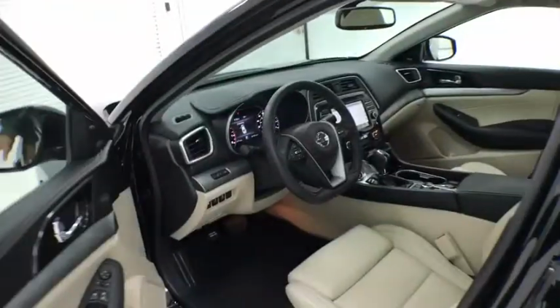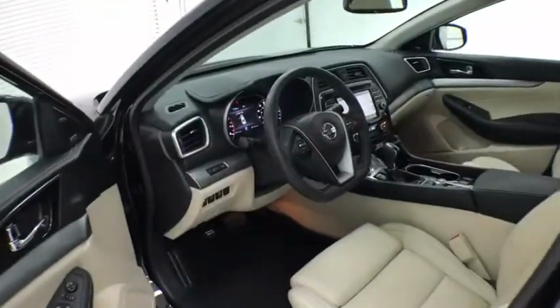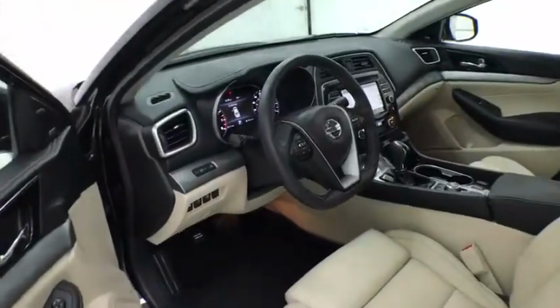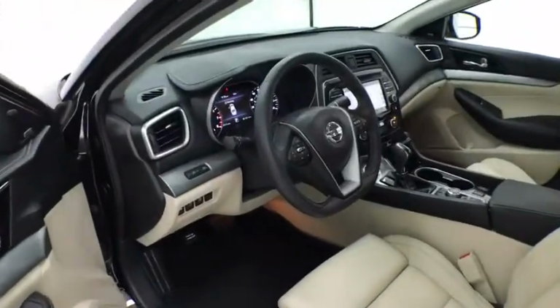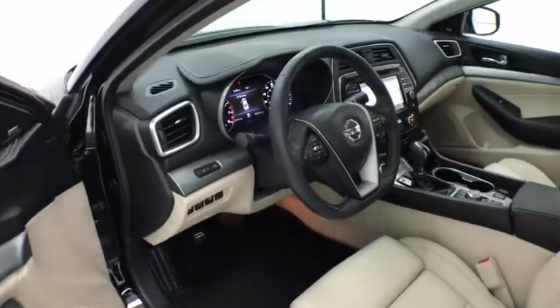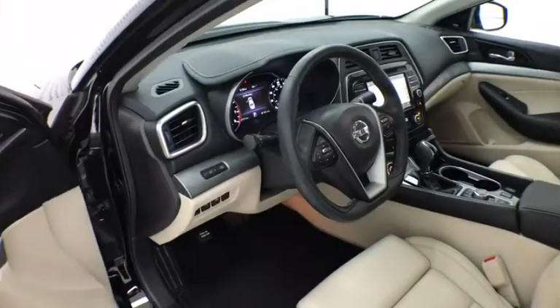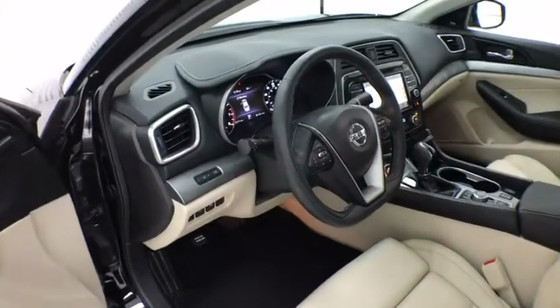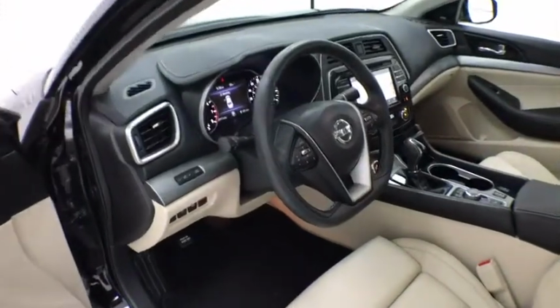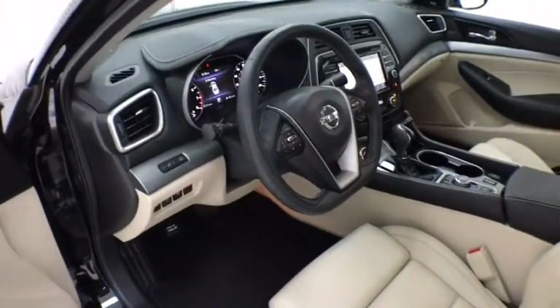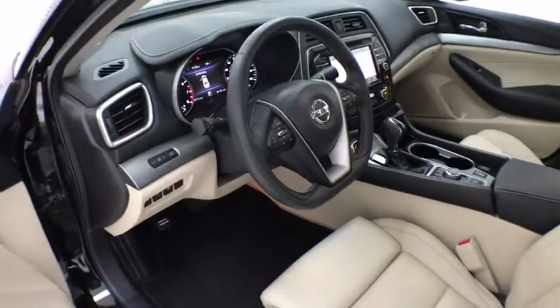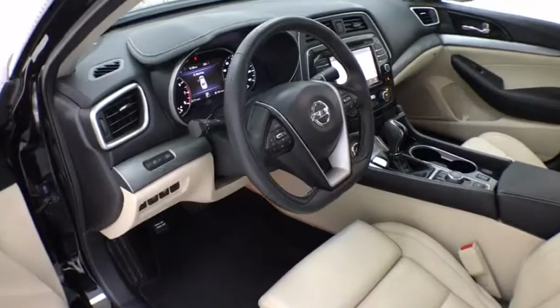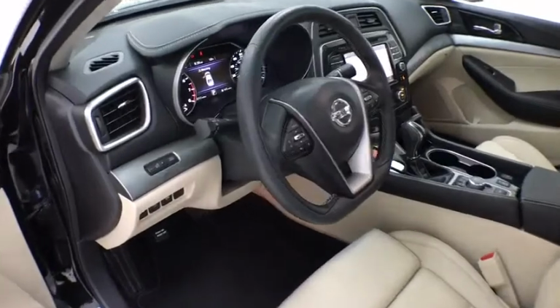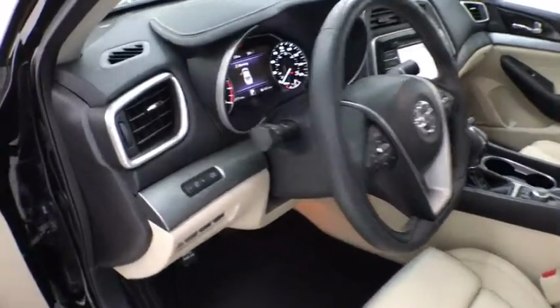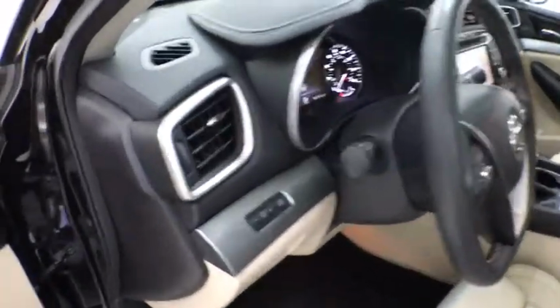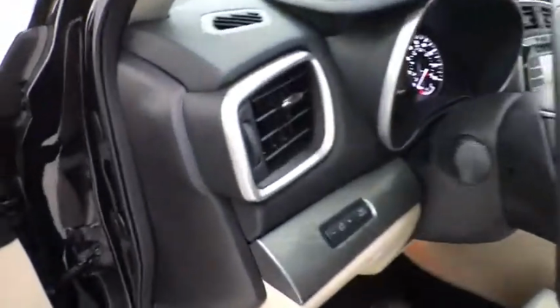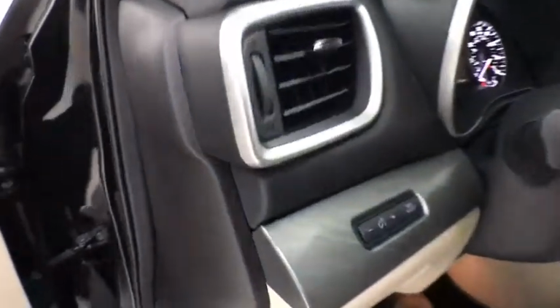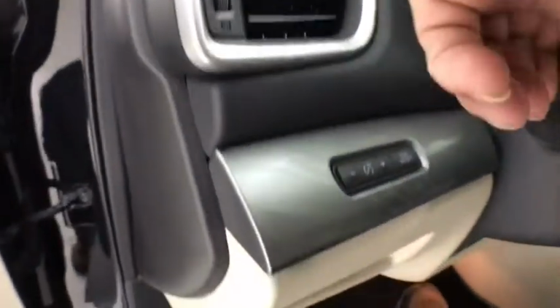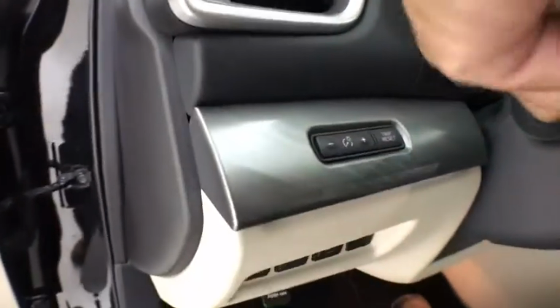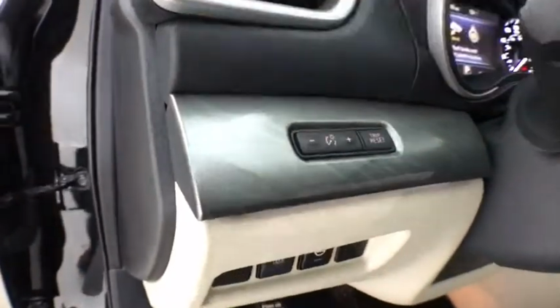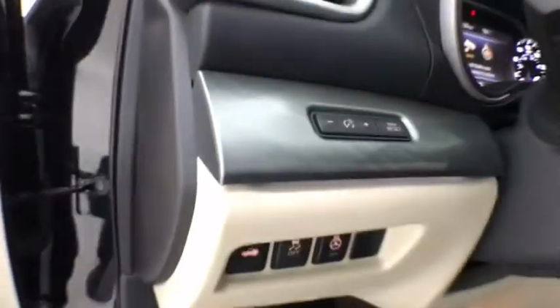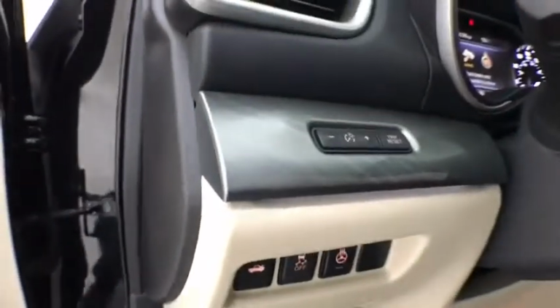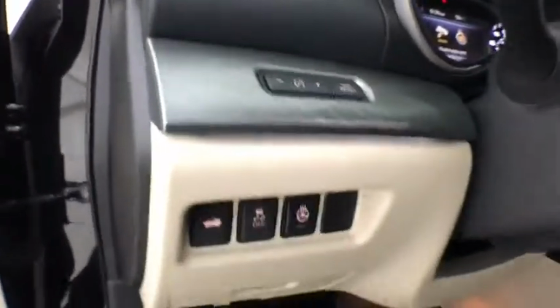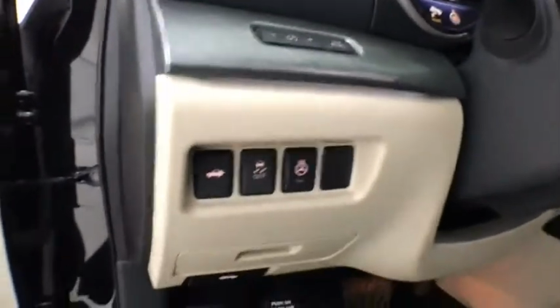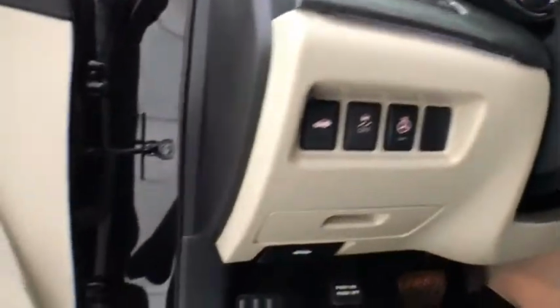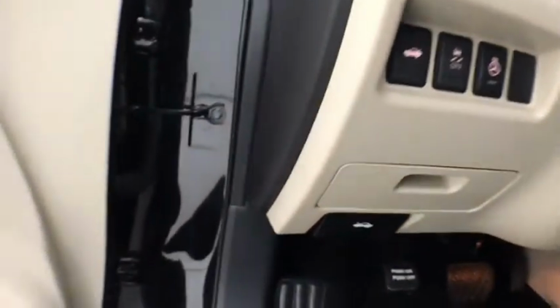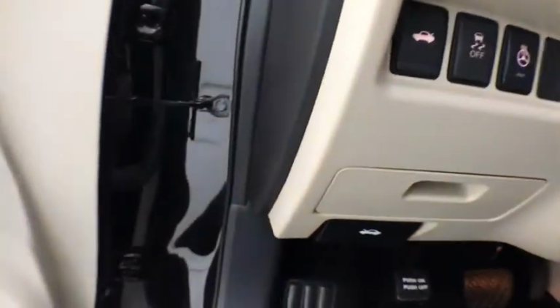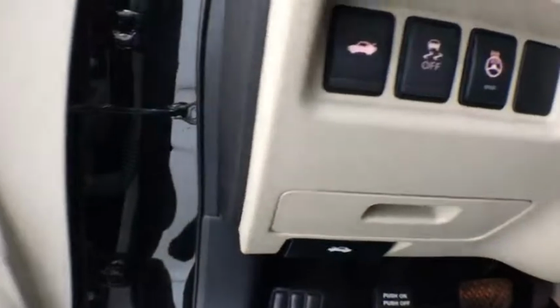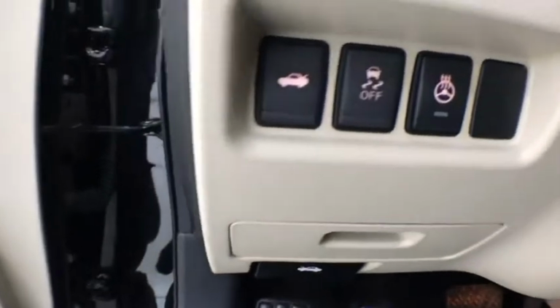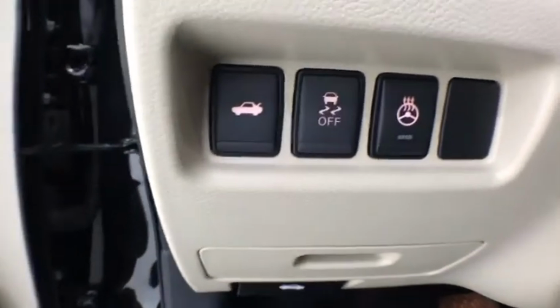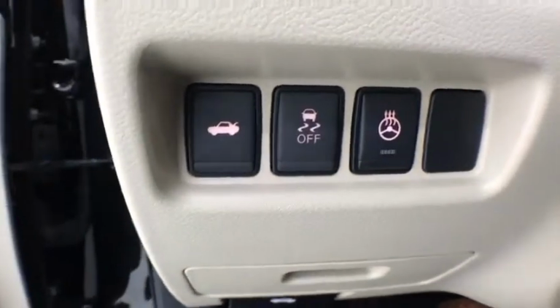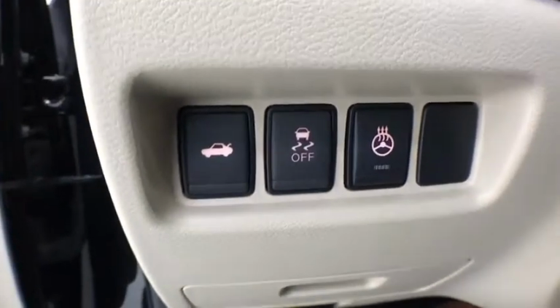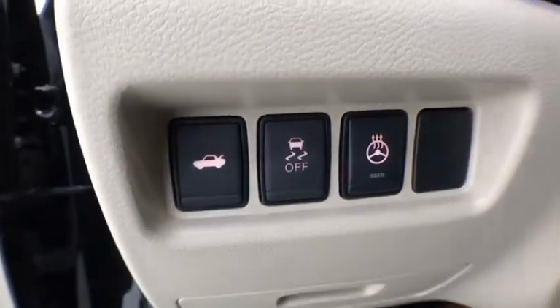Power passenger seat, traction control, navigation system, Bluetooth, dual airbags, one owner, alloy wheels, power steering, four-wheel disc brakes, CD player.